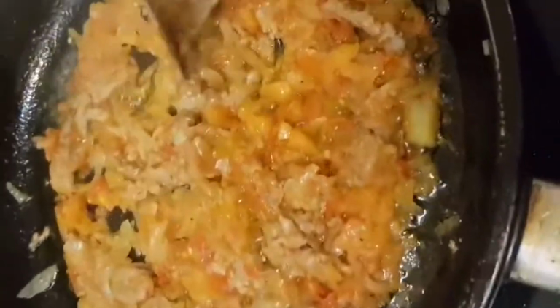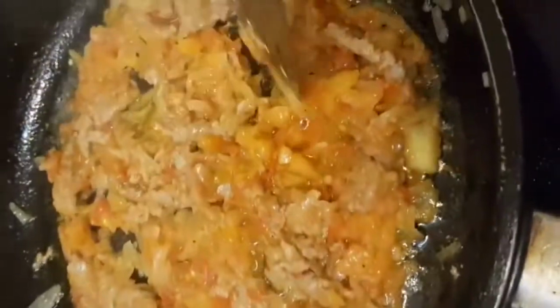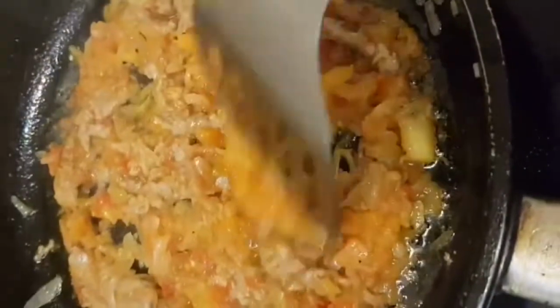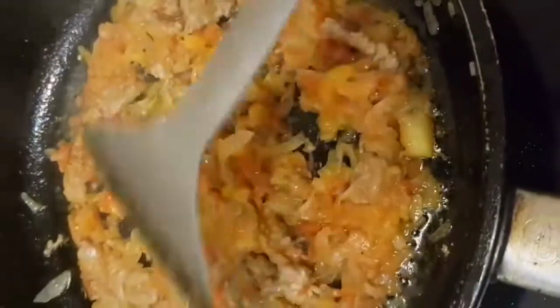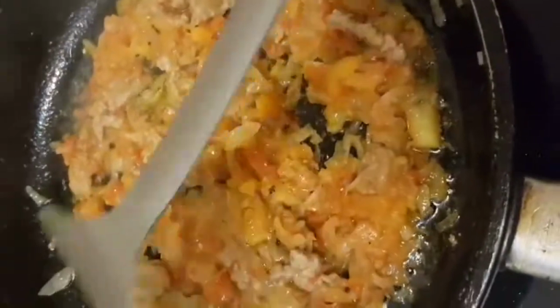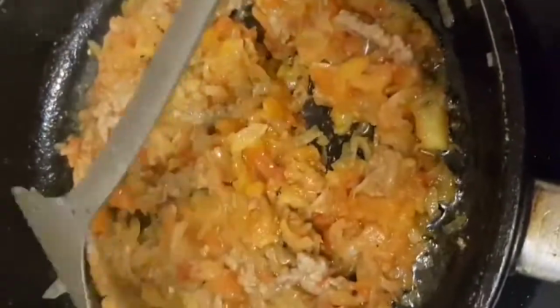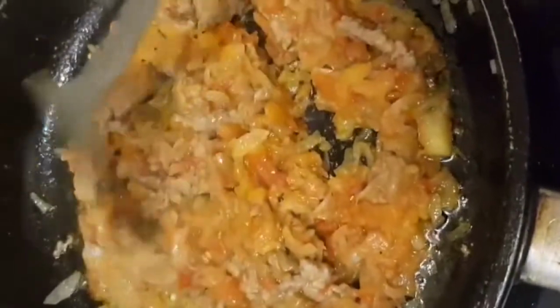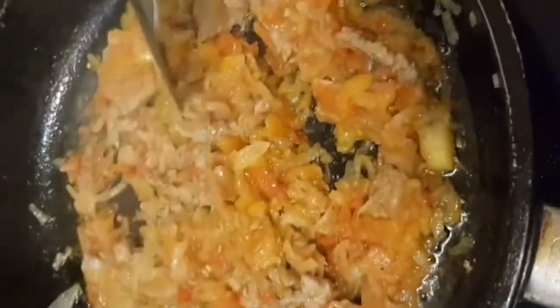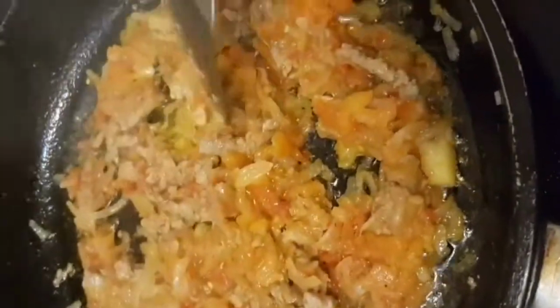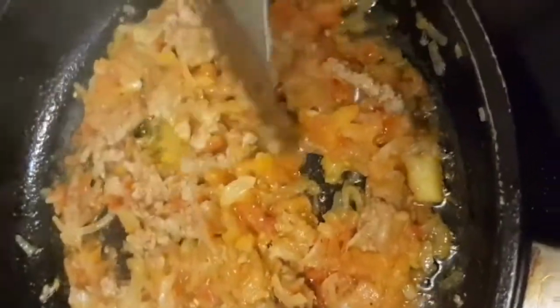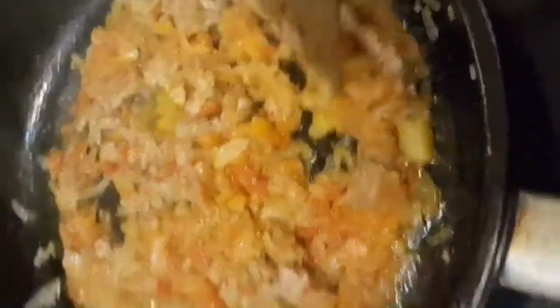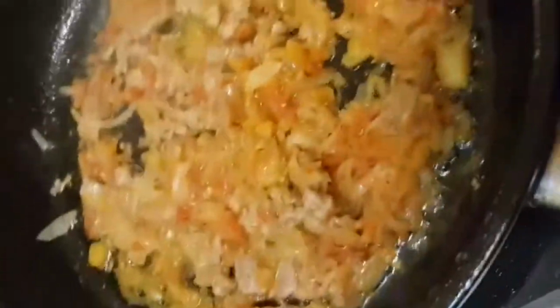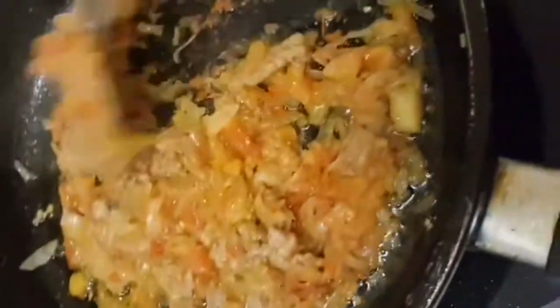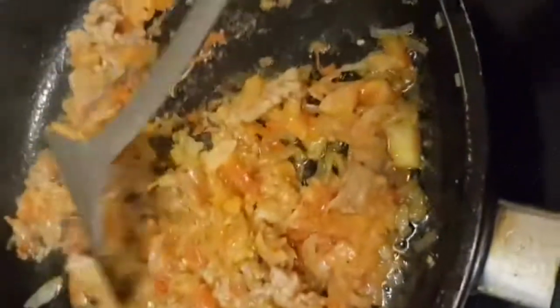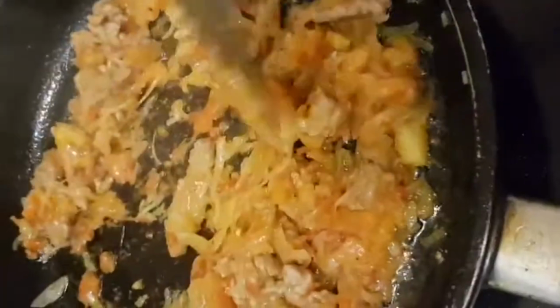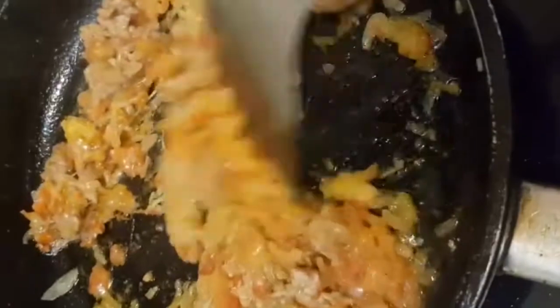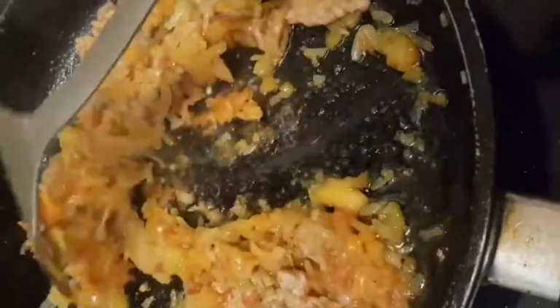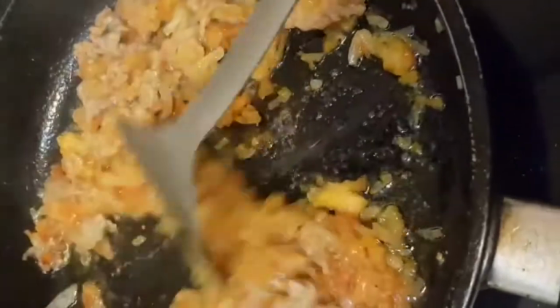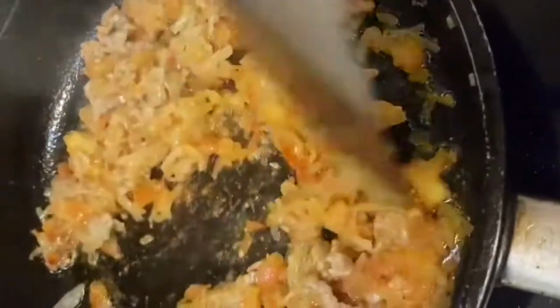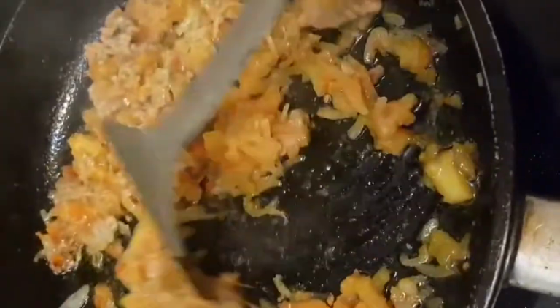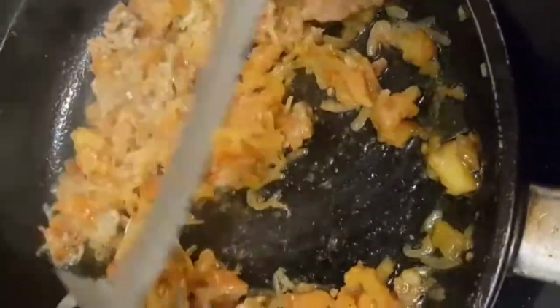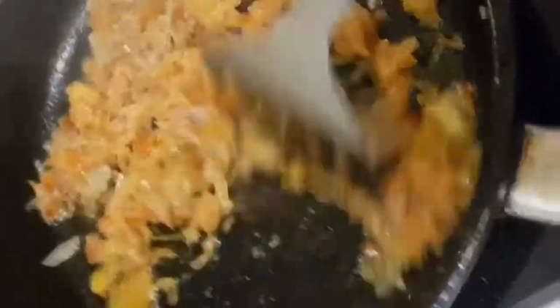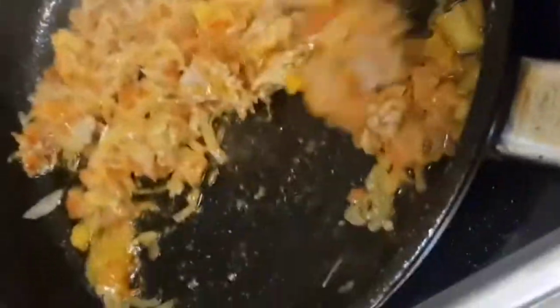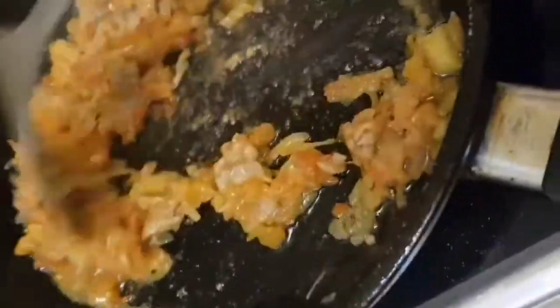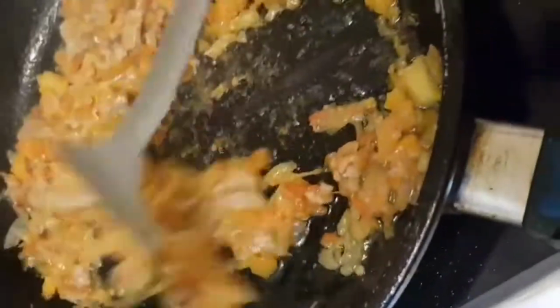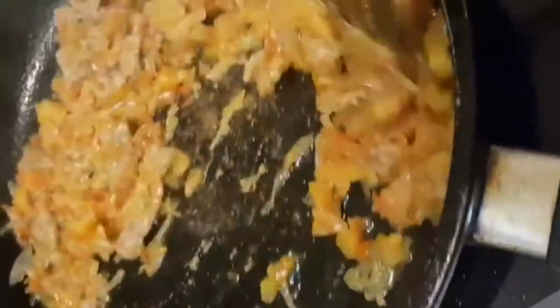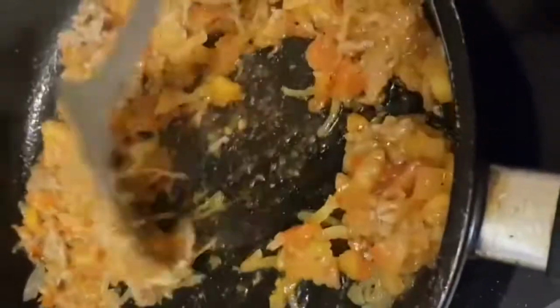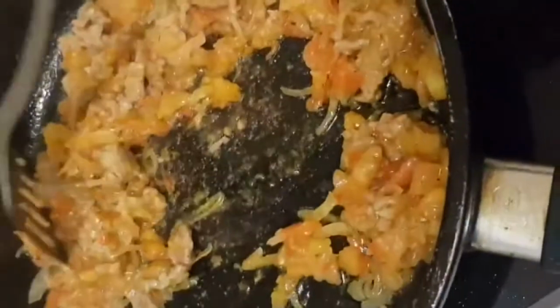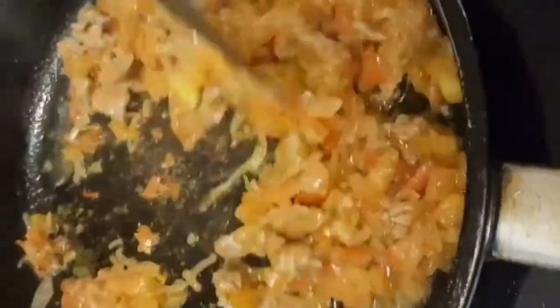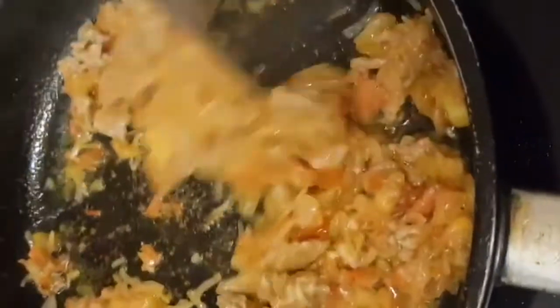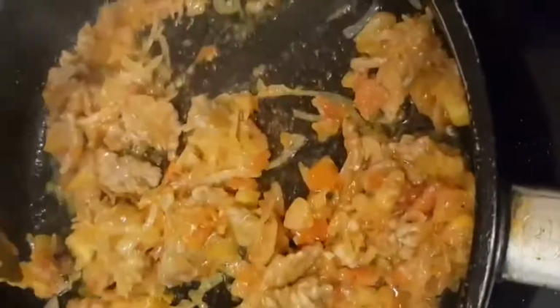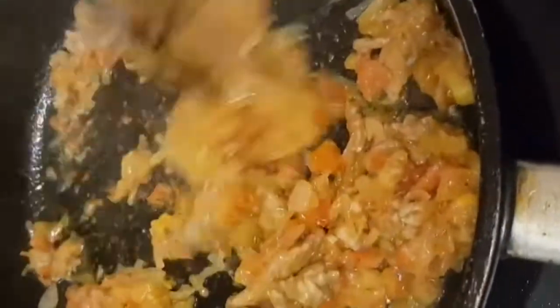Now I'm going to blend it with this. I'm going to put it in a little bit and blend it.